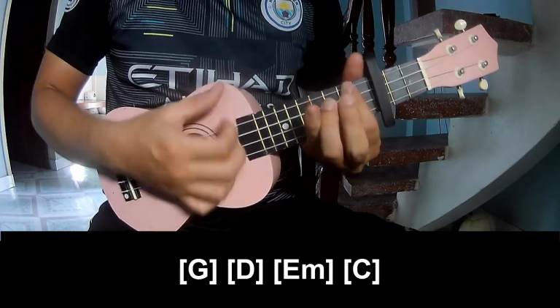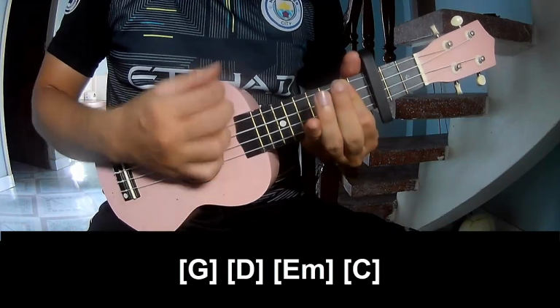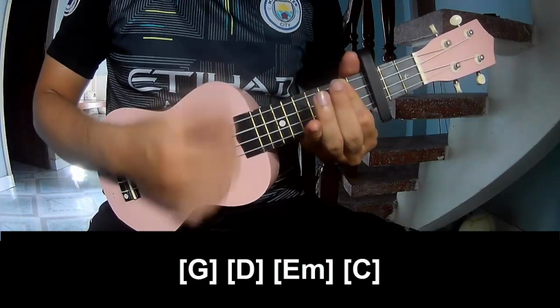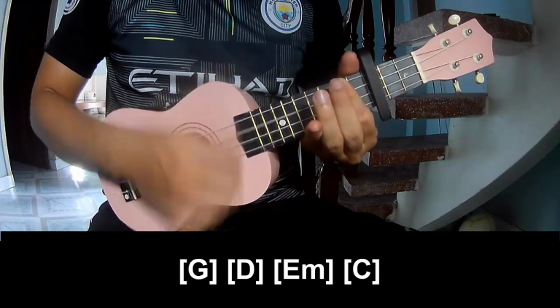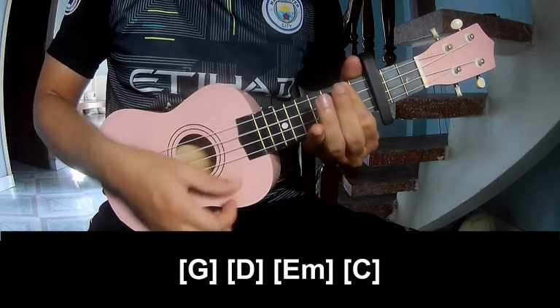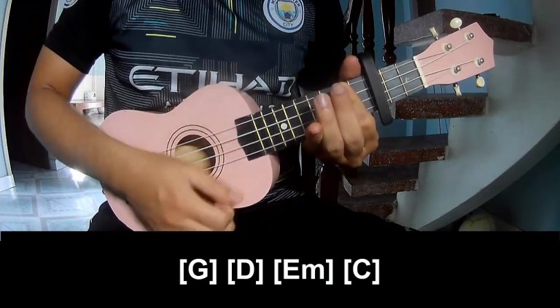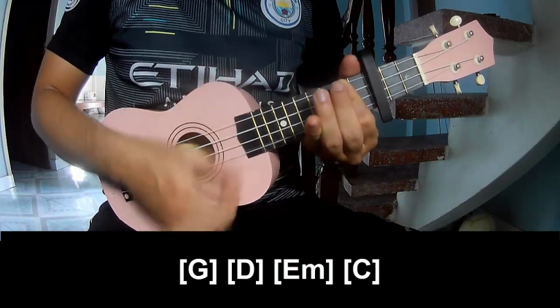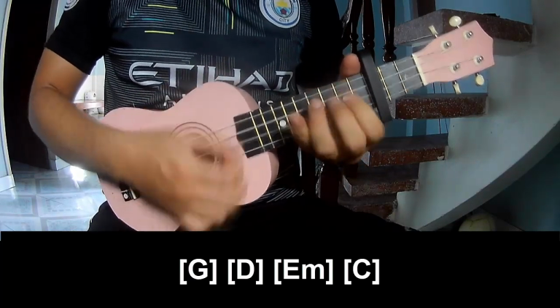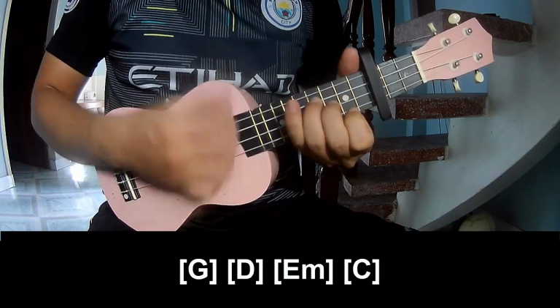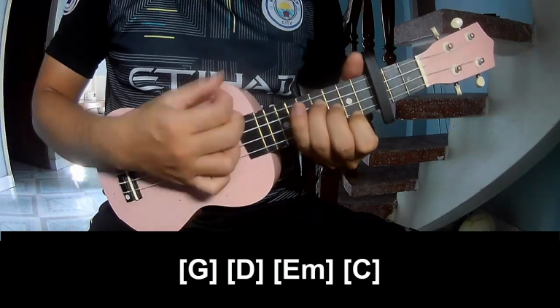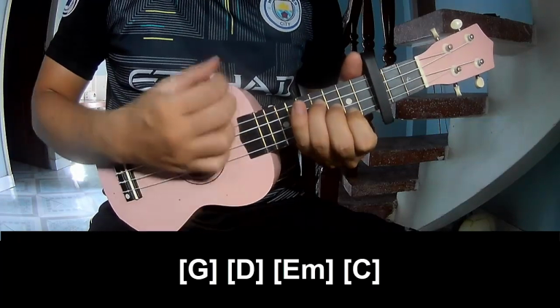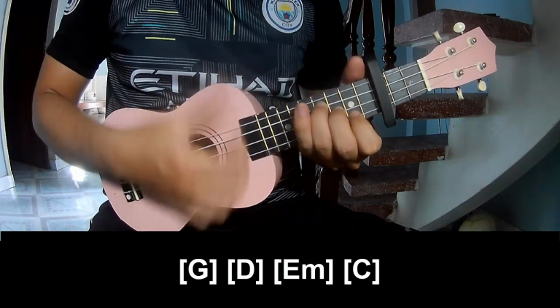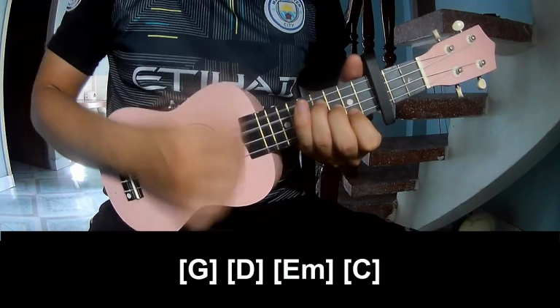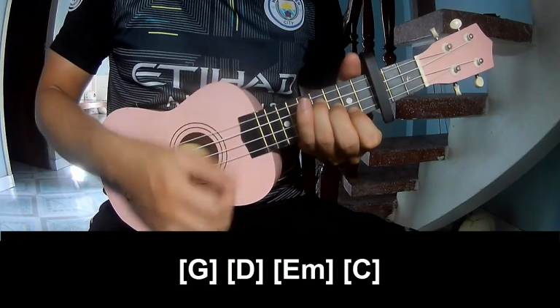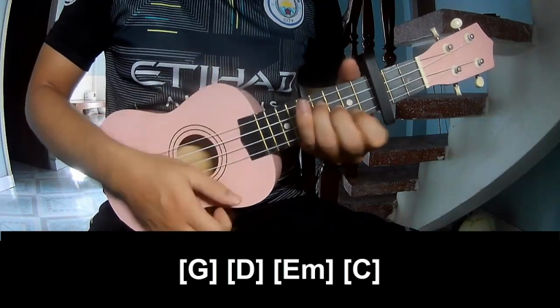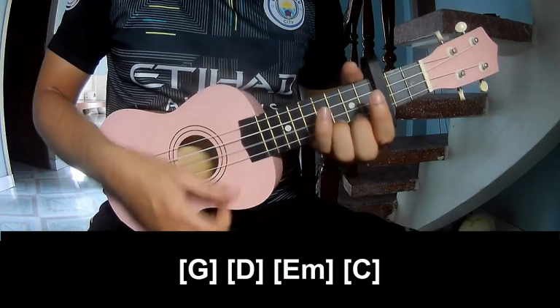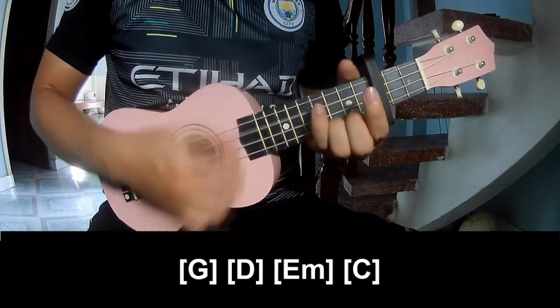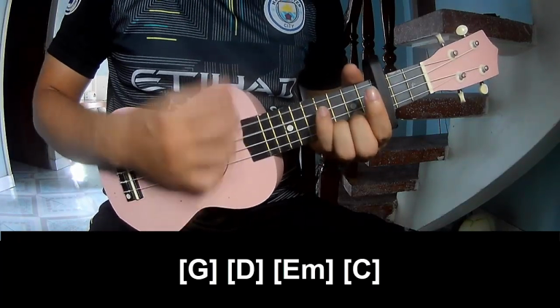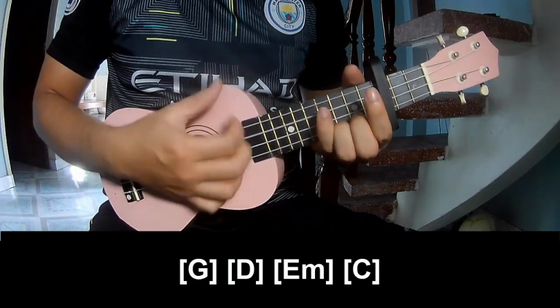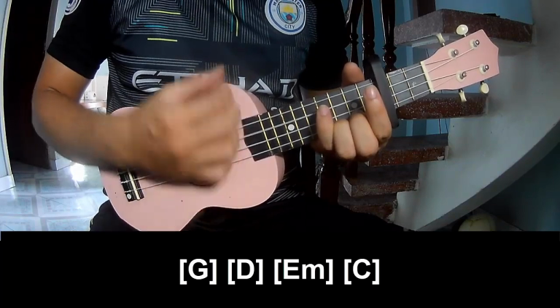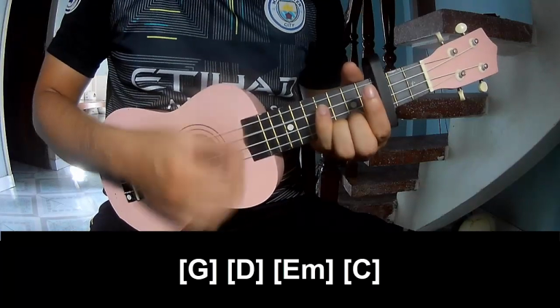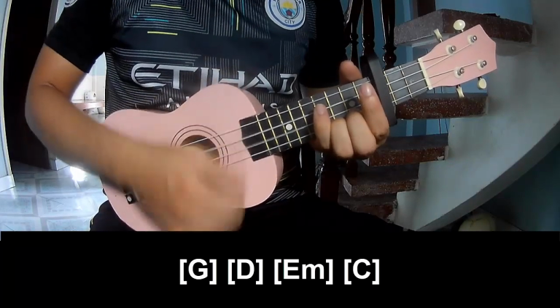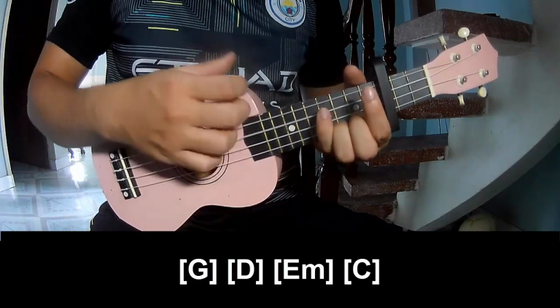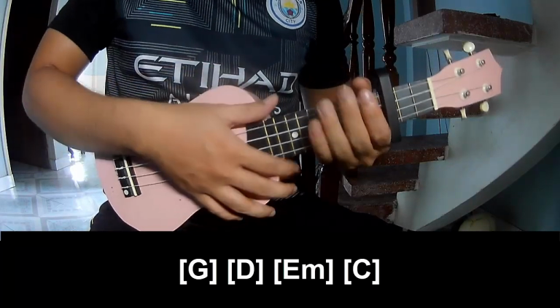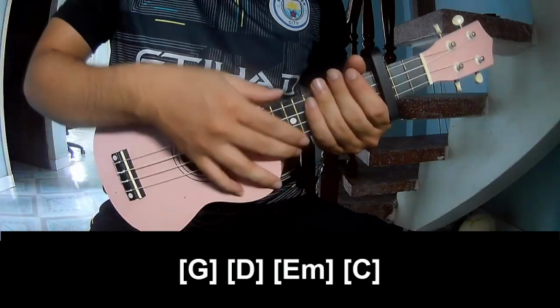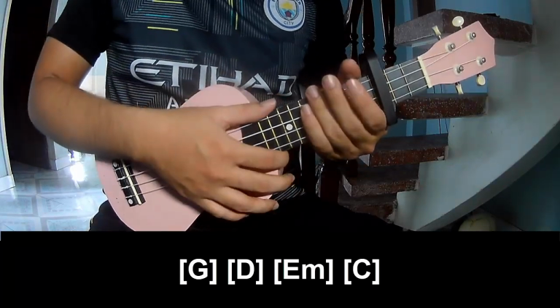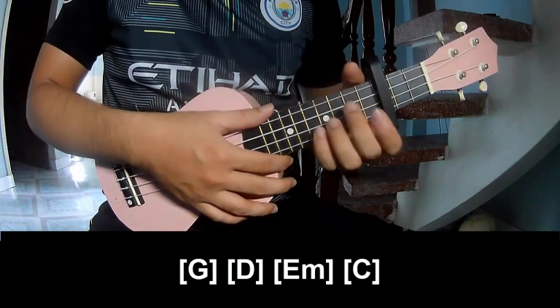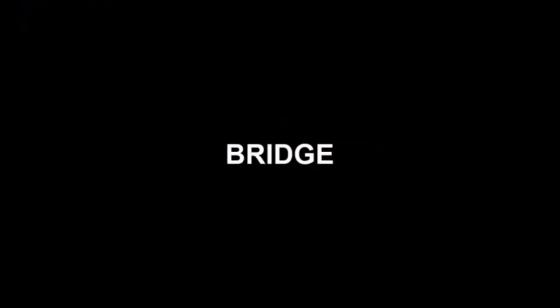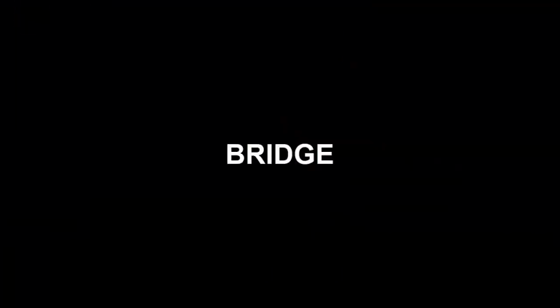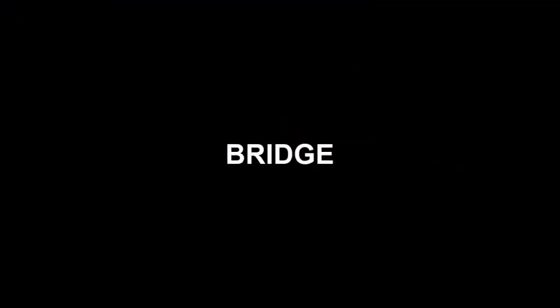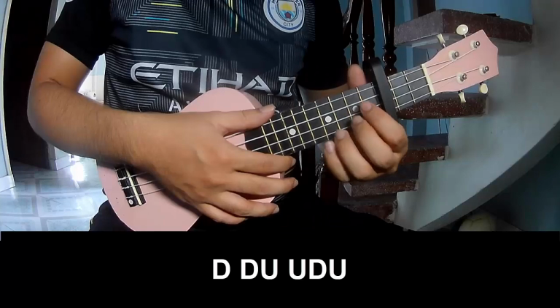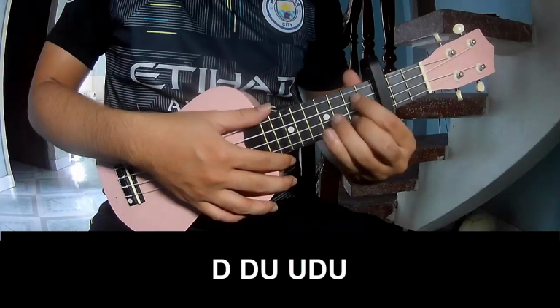And you play along: G, D, E minor, and C. And hit the strumming the same way for the verse. To the chorus,